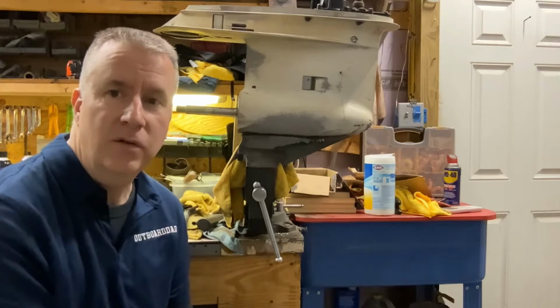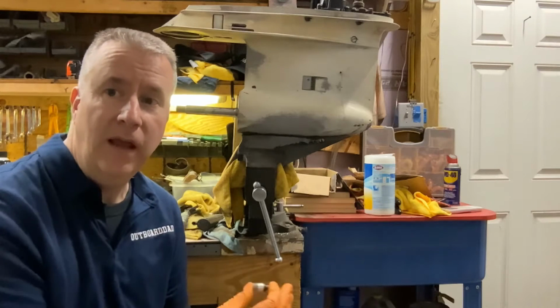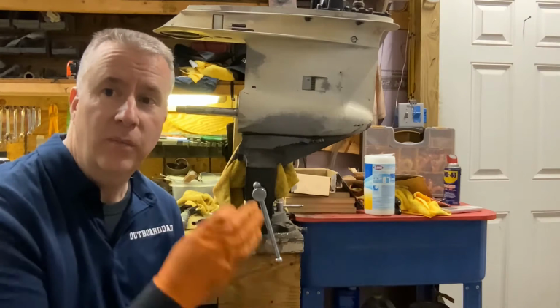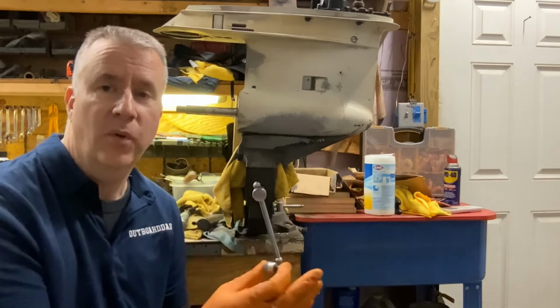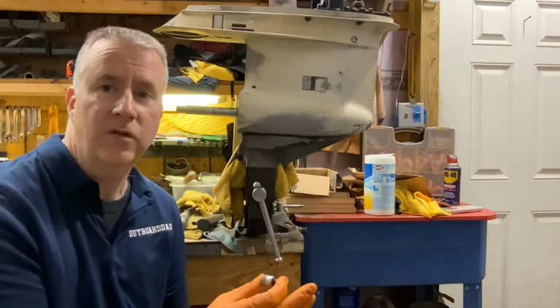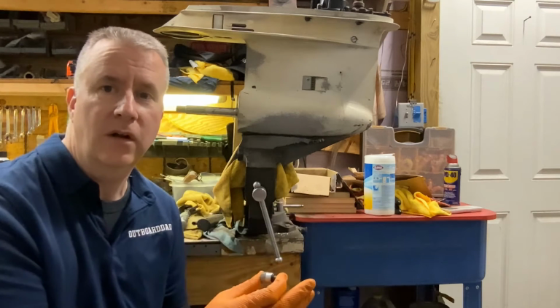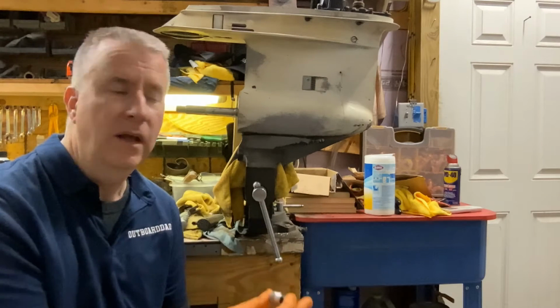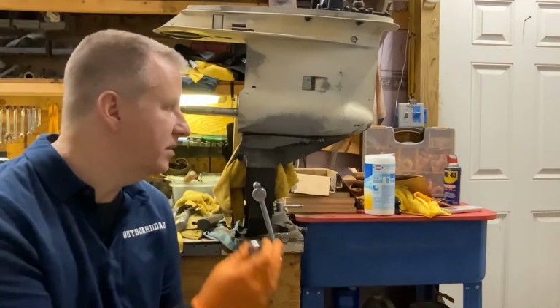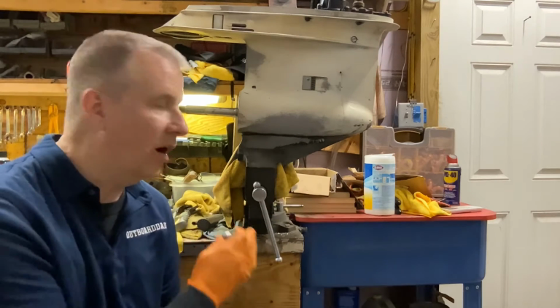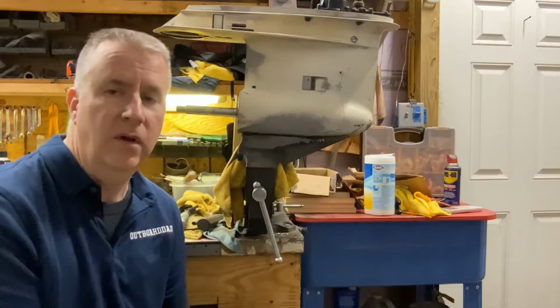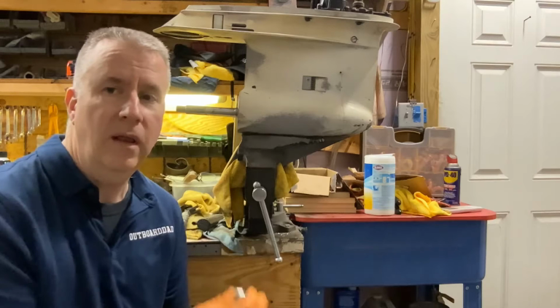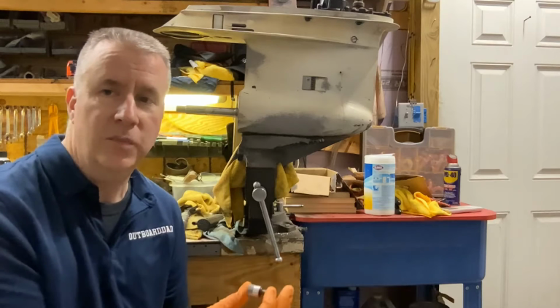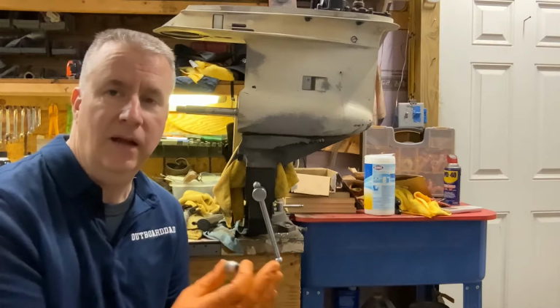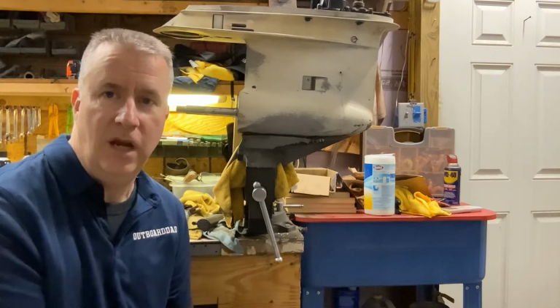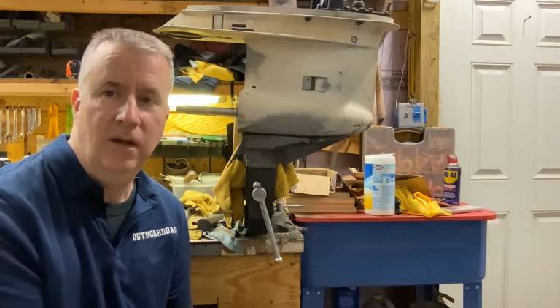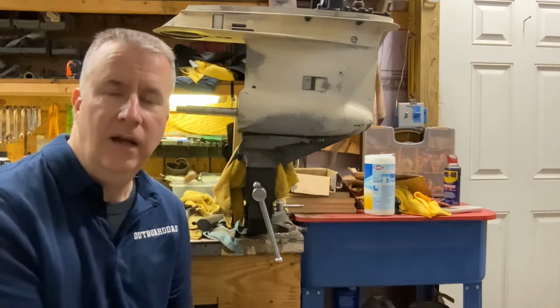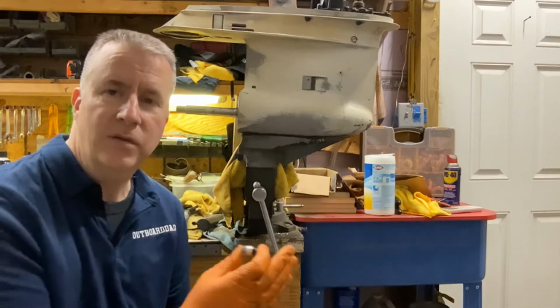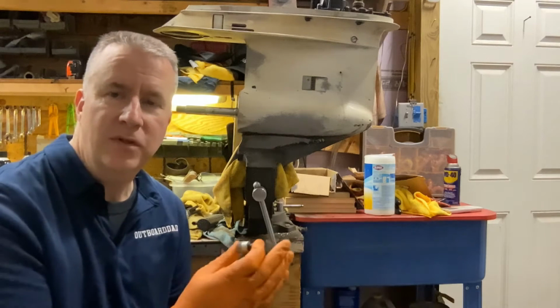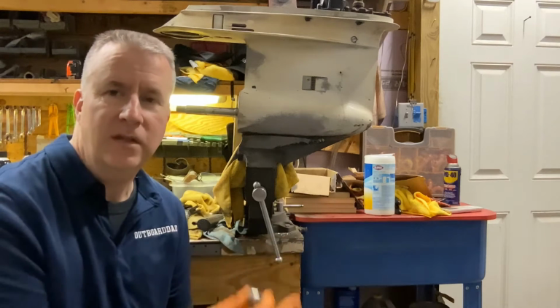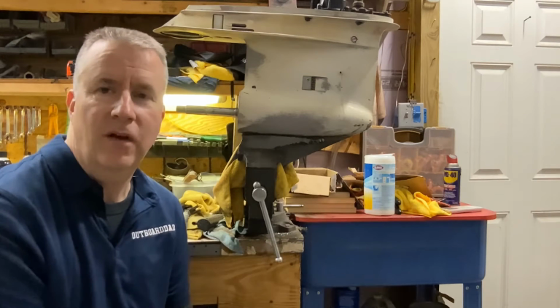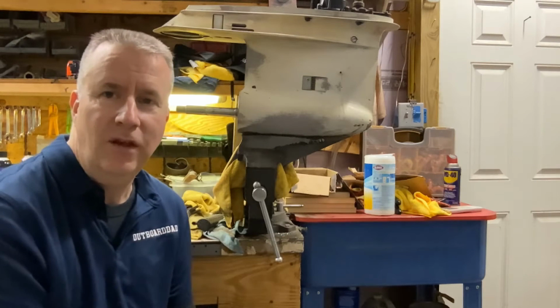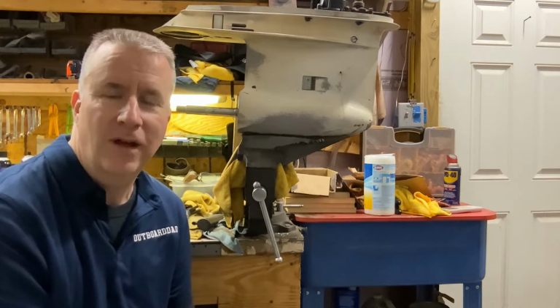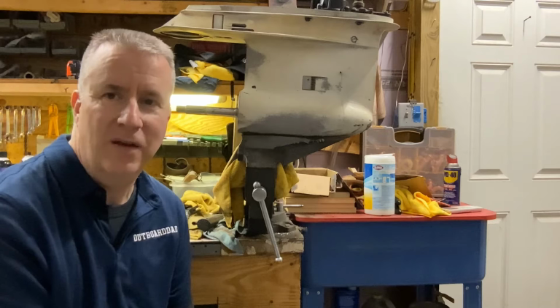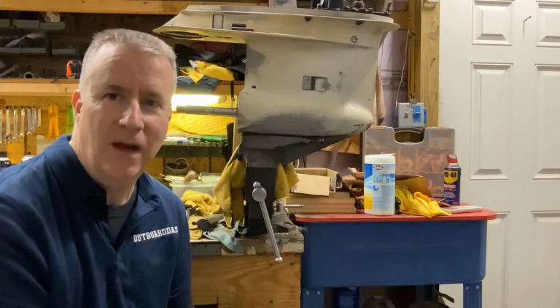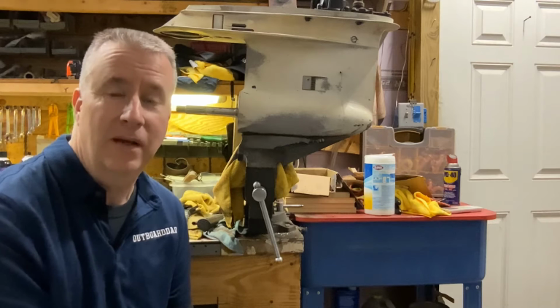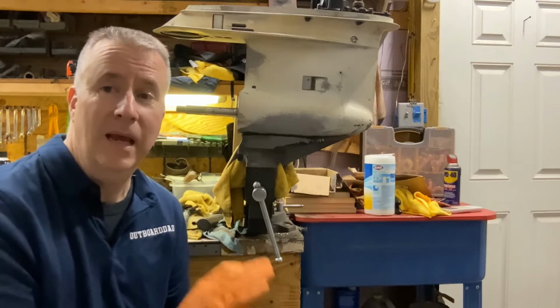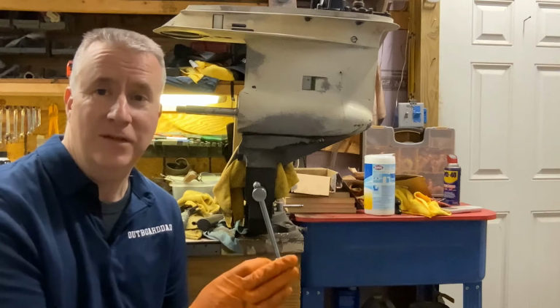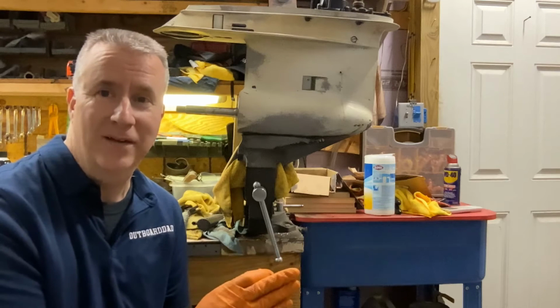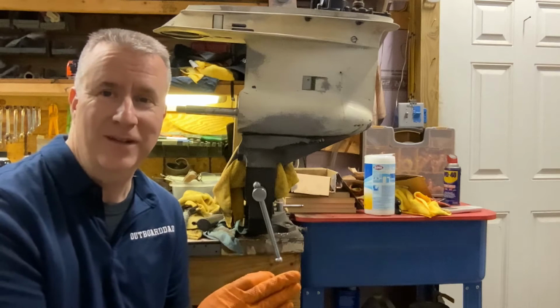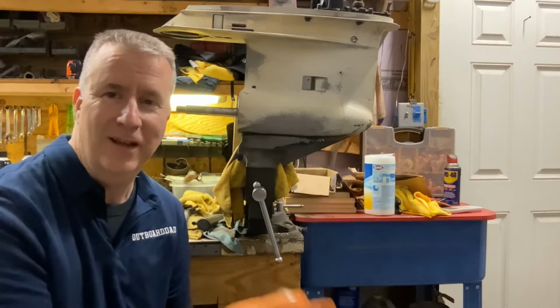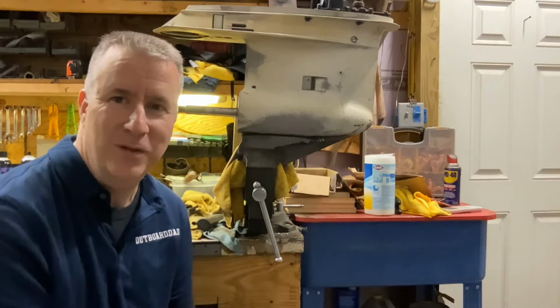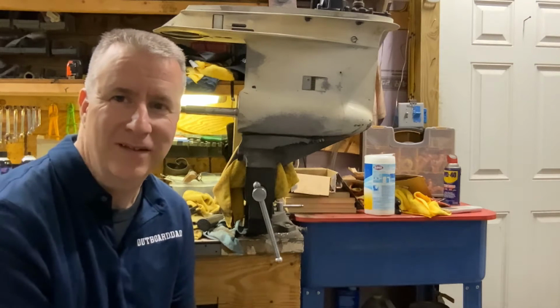Today, one of the most important things we're going to learn is this outboard unit oil — how to inspect it, how to change it. And I have some tips and tricks that I've done over the years to help you save some time and make less of a mess.